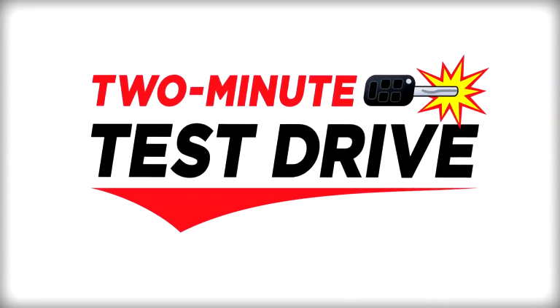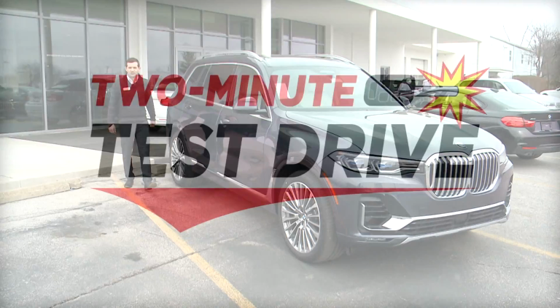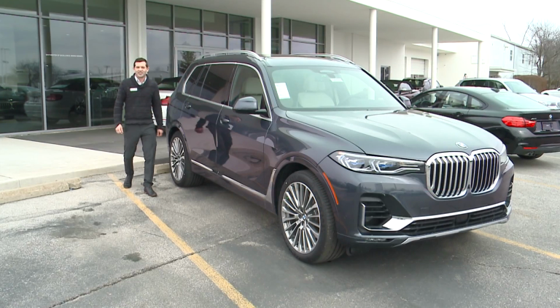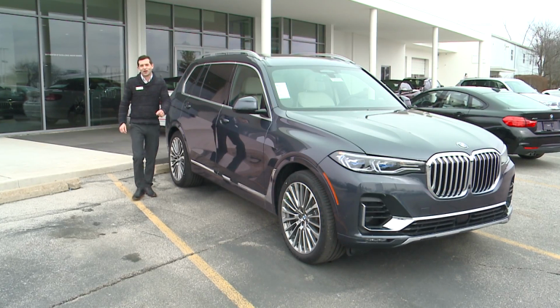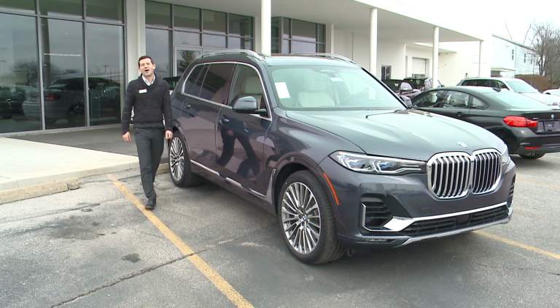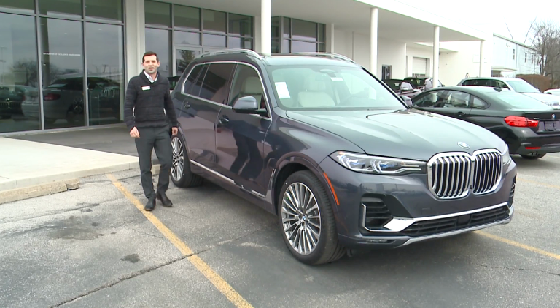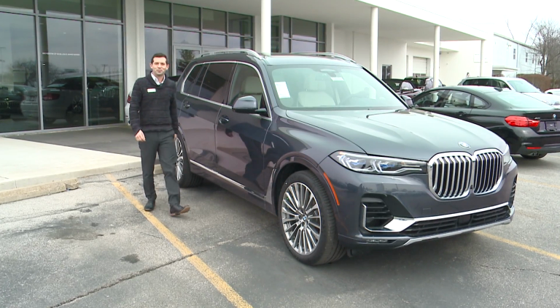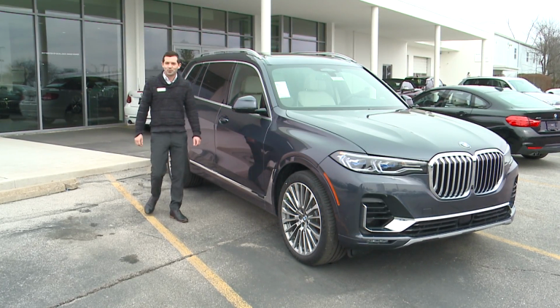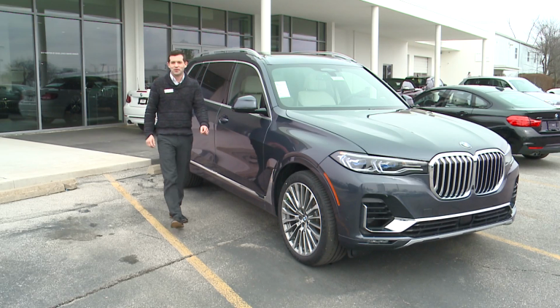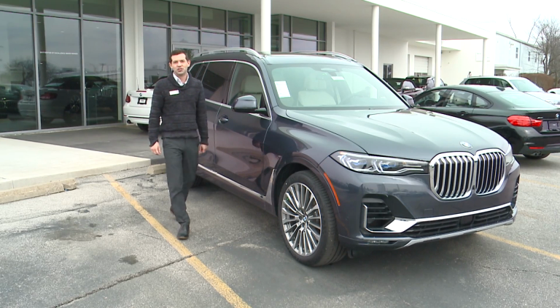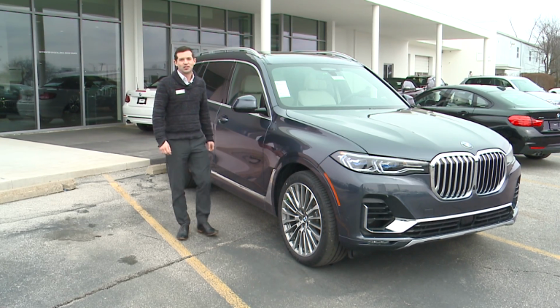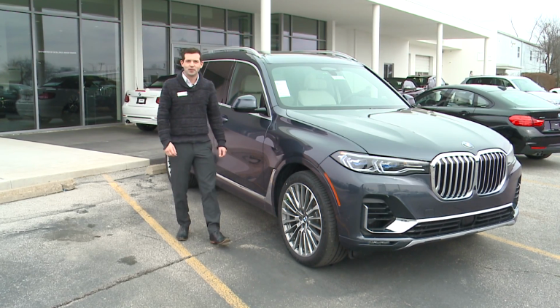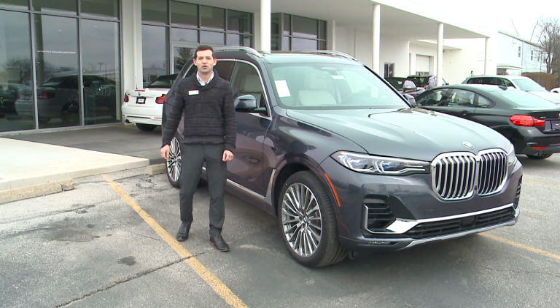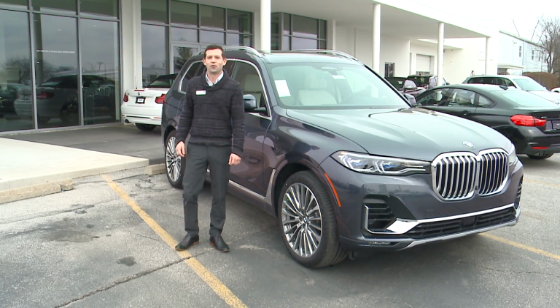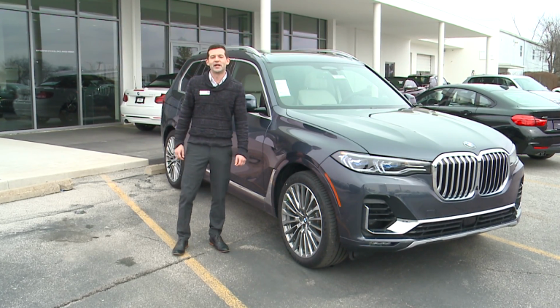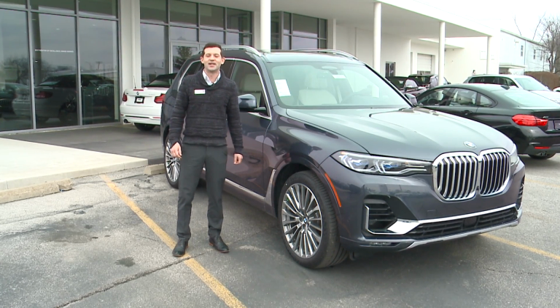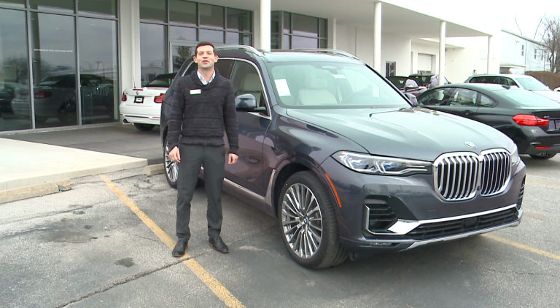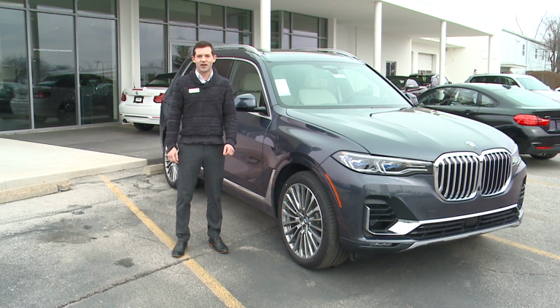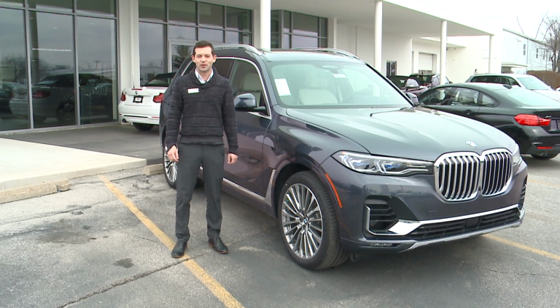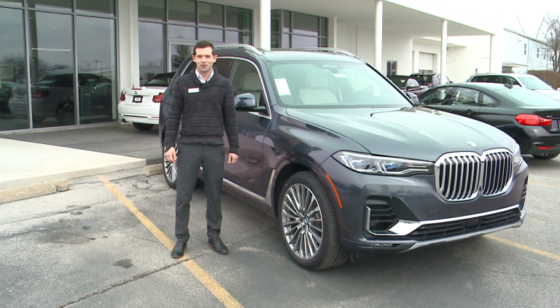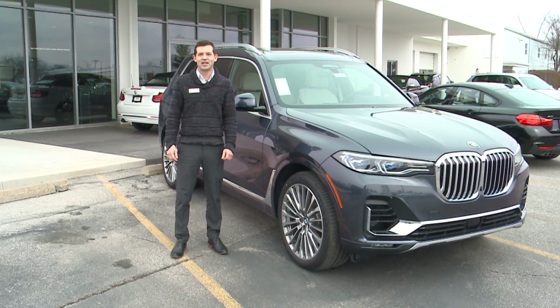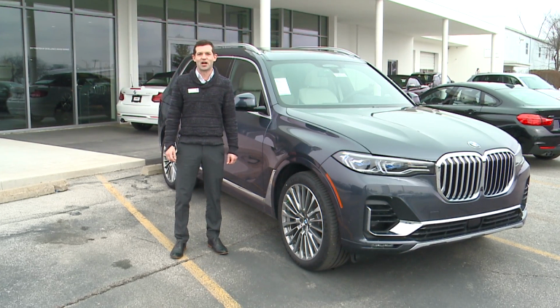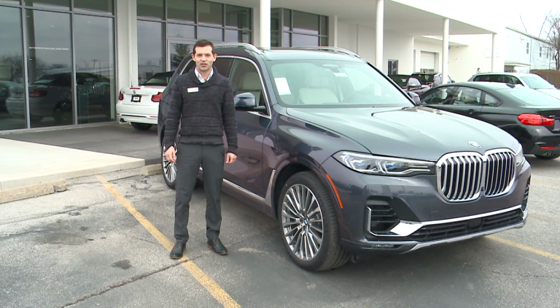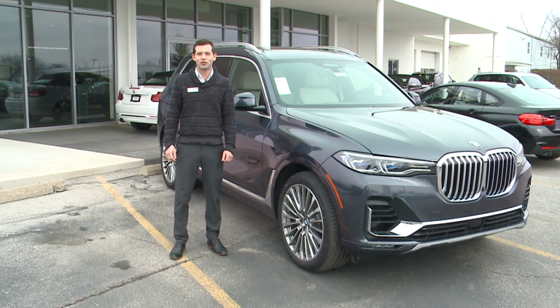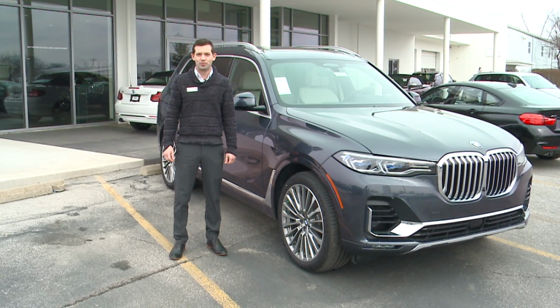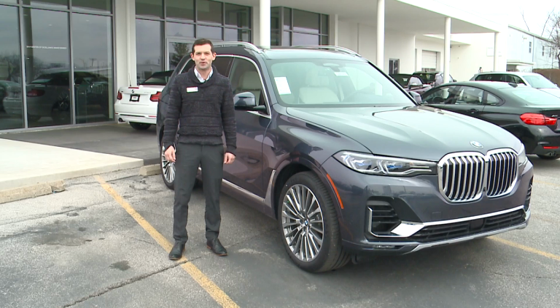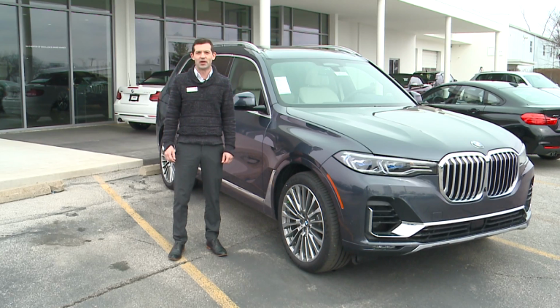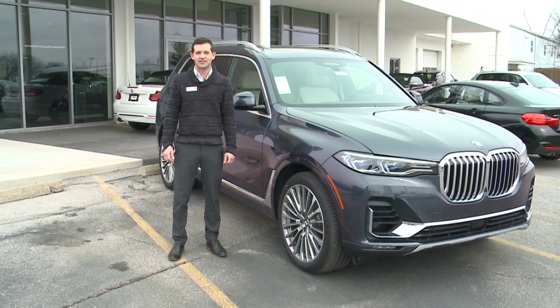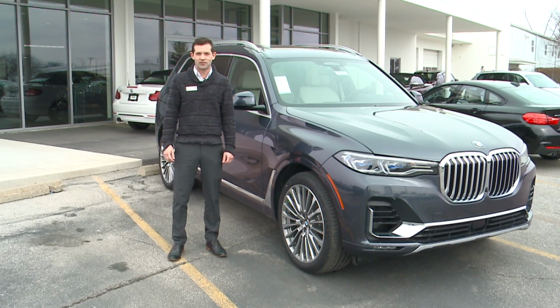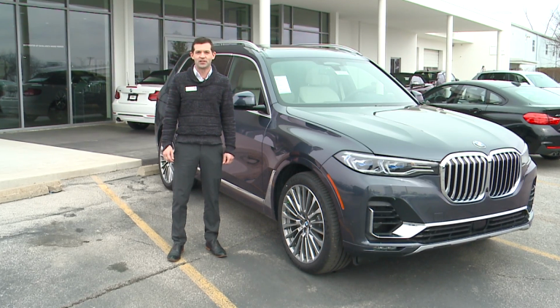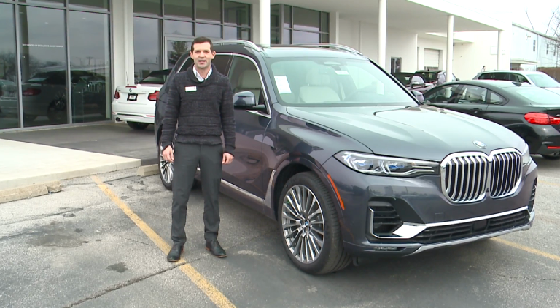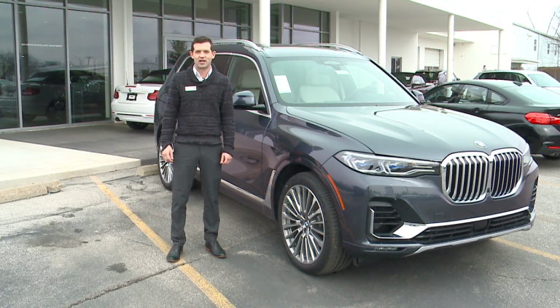It's finally here. Hi, I'm Rob Miller, BMW Genius at BMW of Fort Wayne, and today I'm here to invite you on a two-minute test drive of the all-new BMW X7 50i X-Drive.